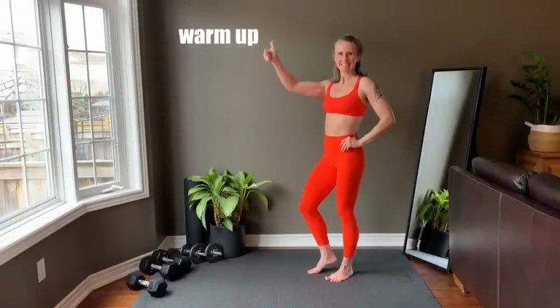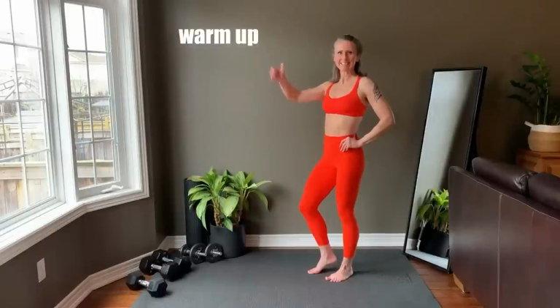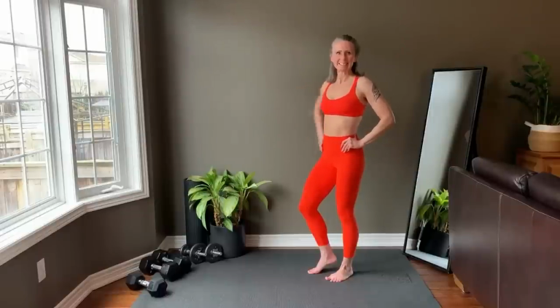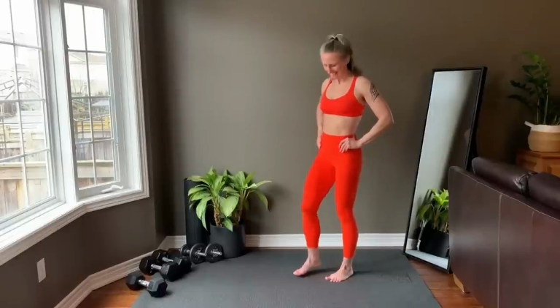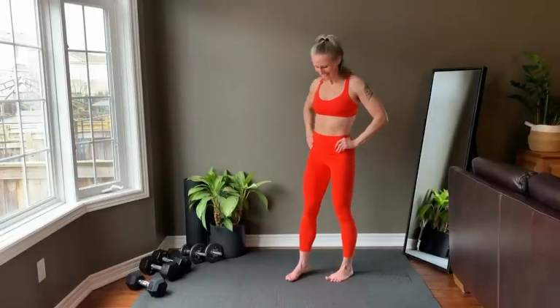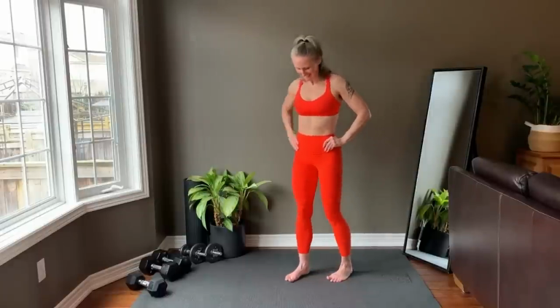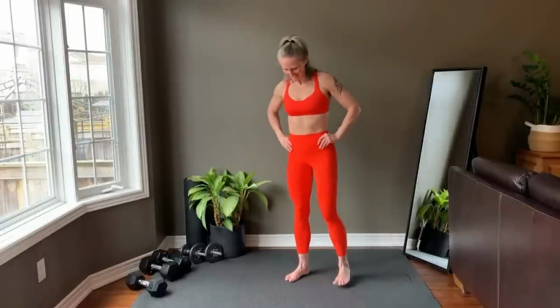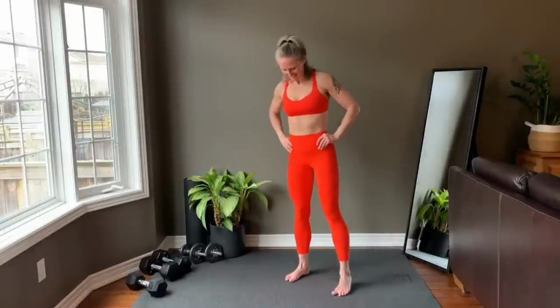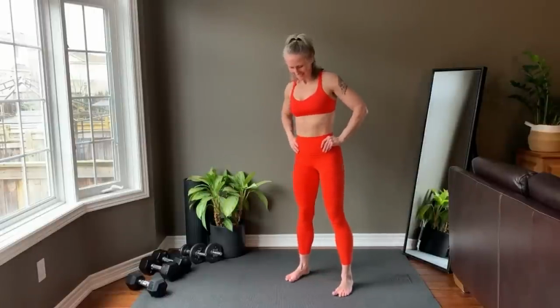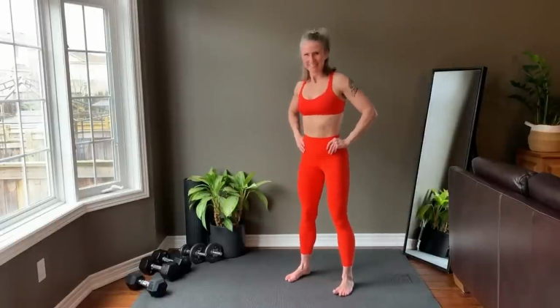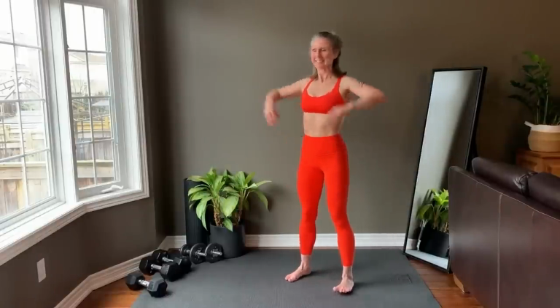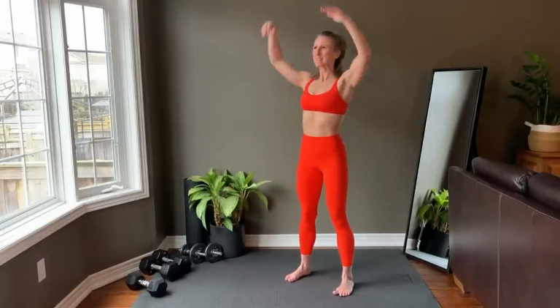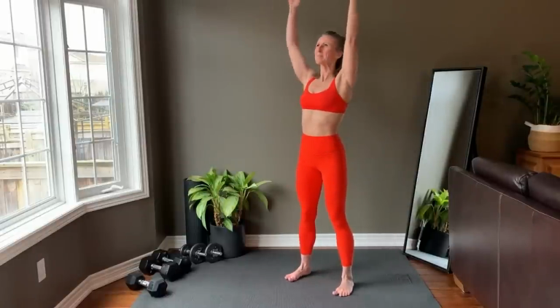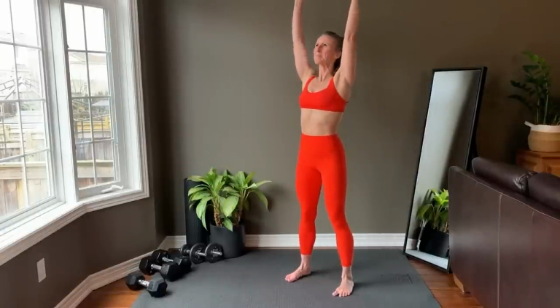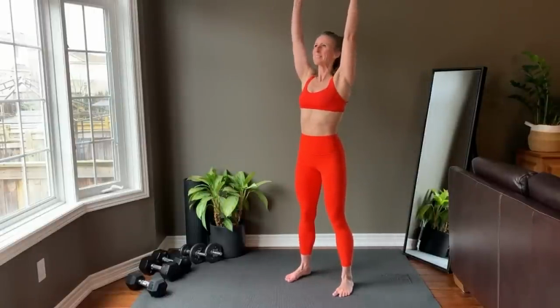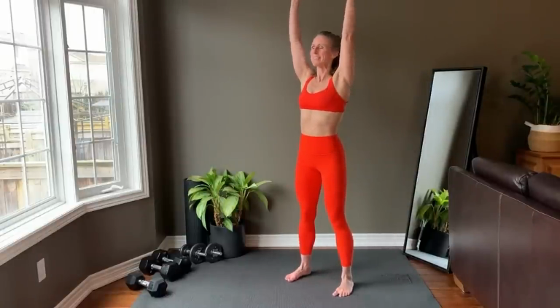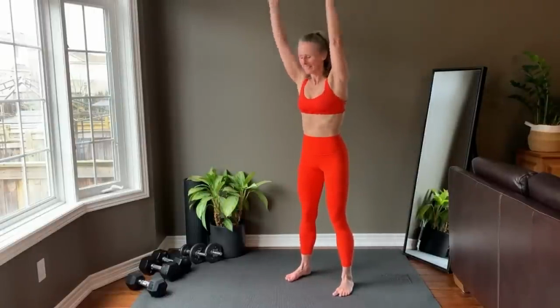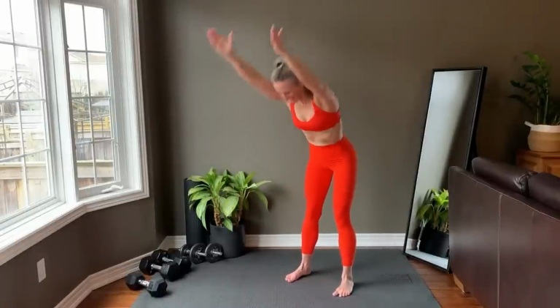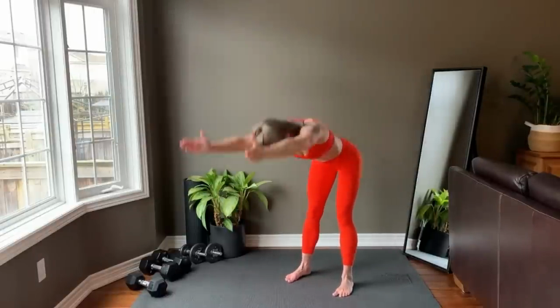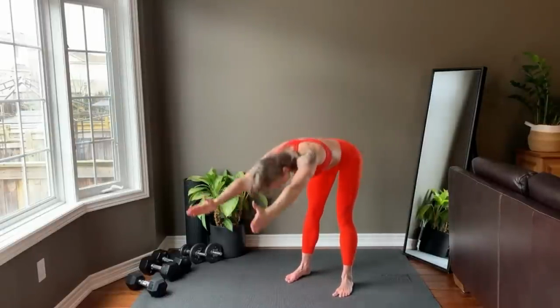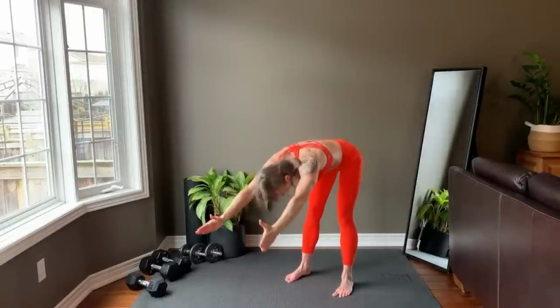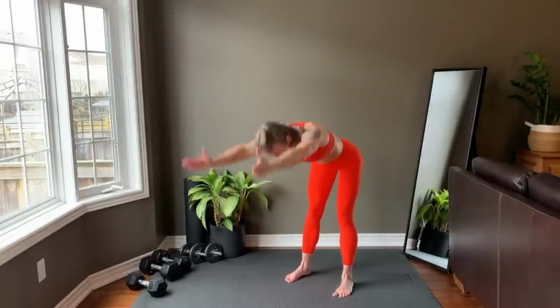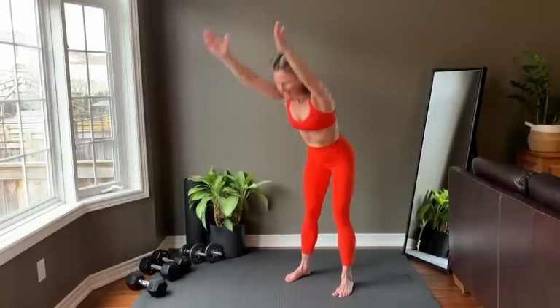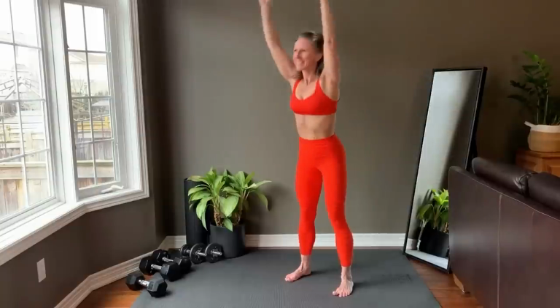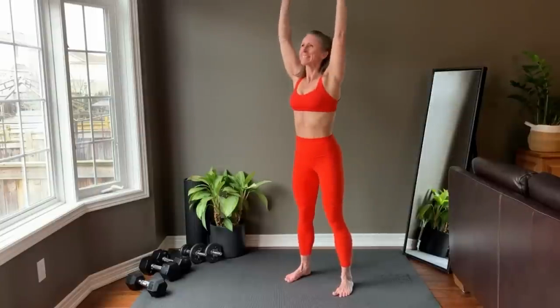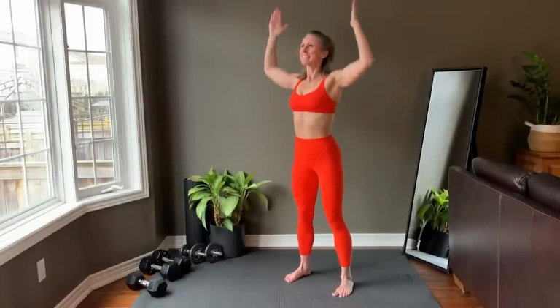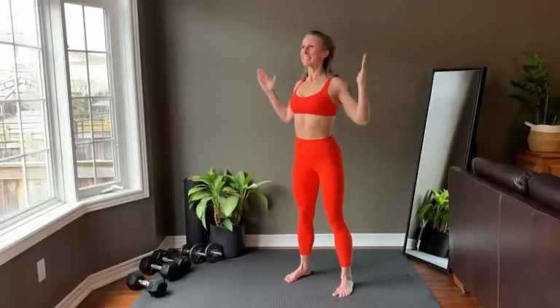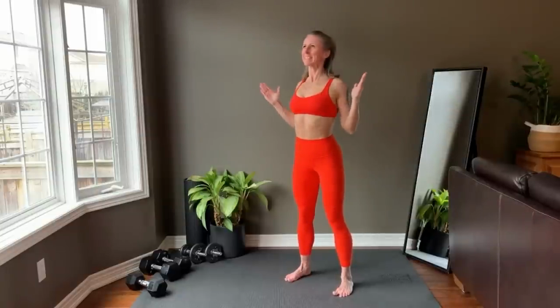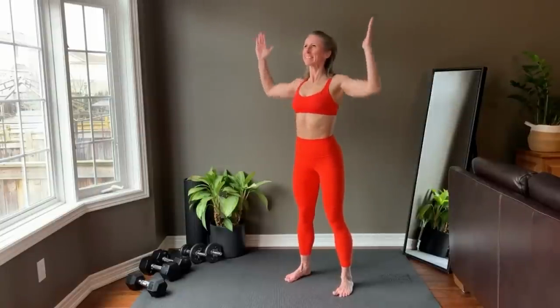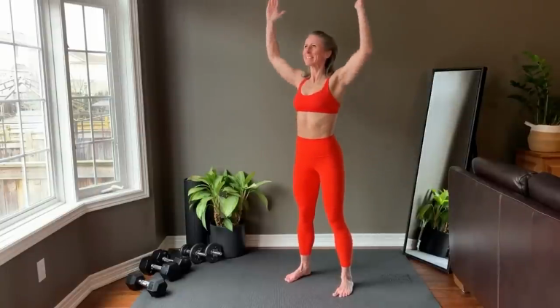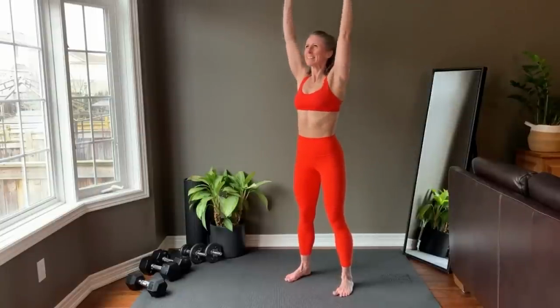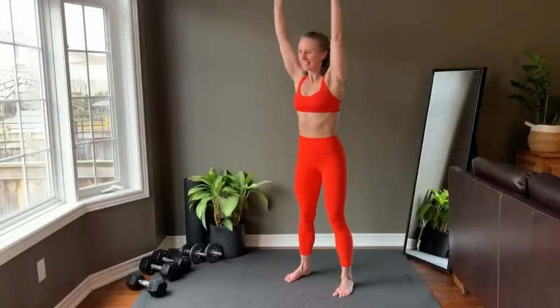You're starting with a warm-up right now. Hands over head, hinge forward to flat back, stand up, pull down, and repeat.